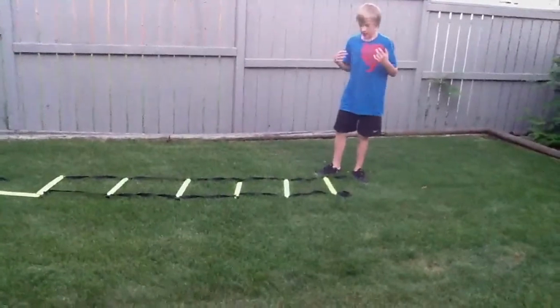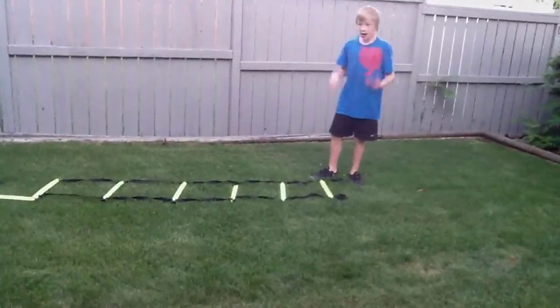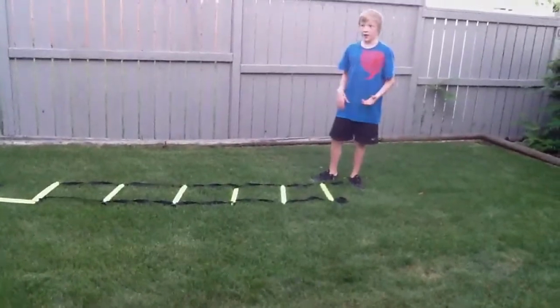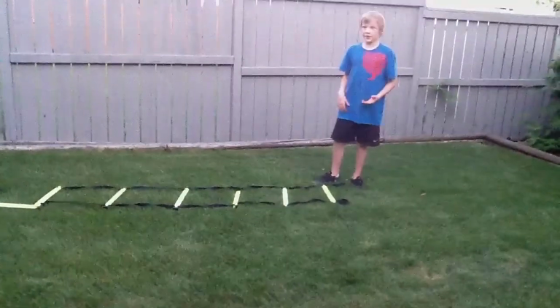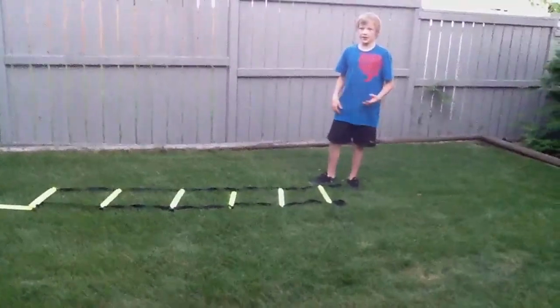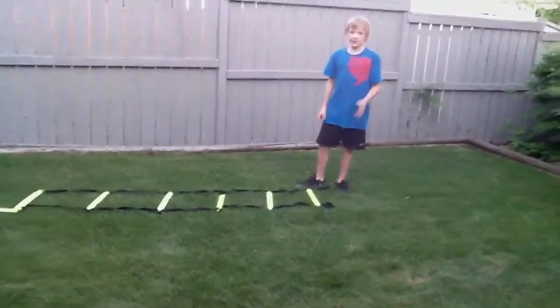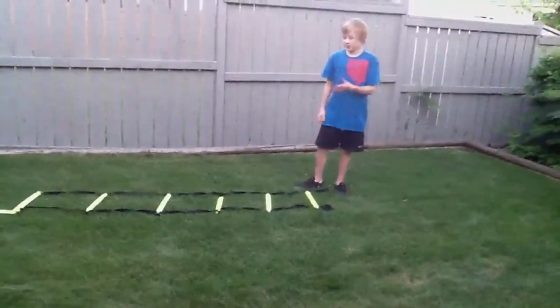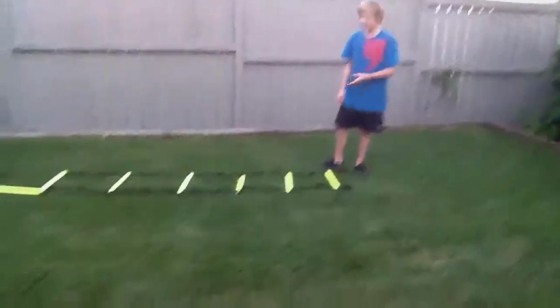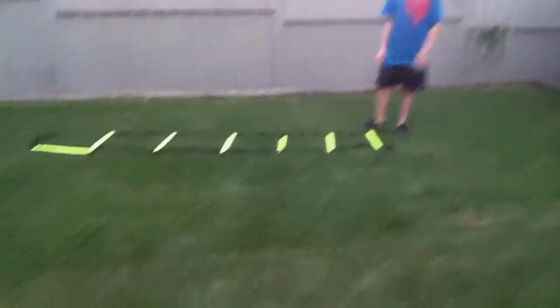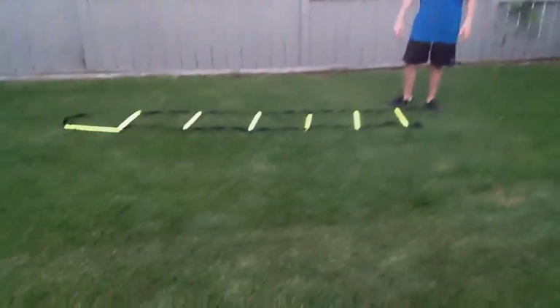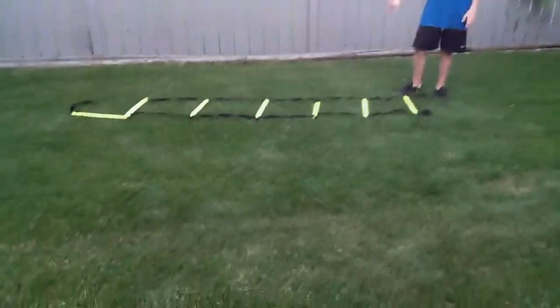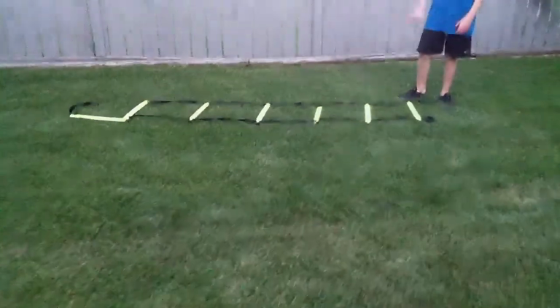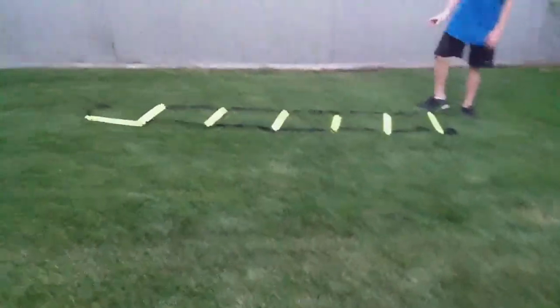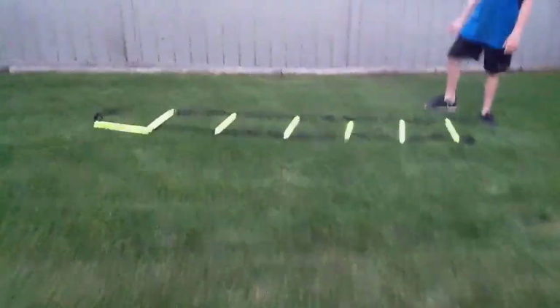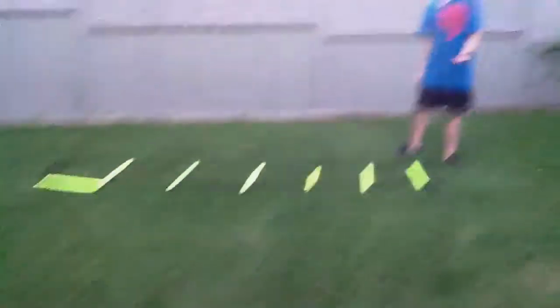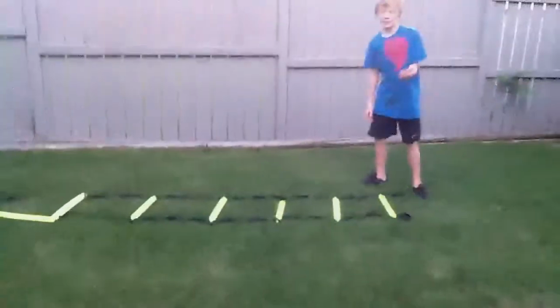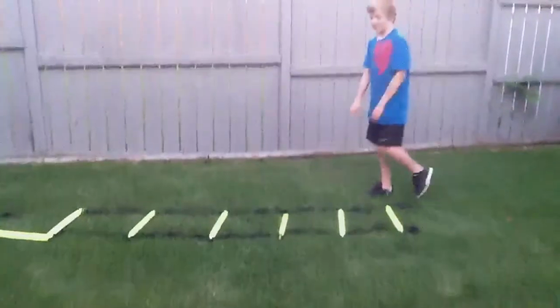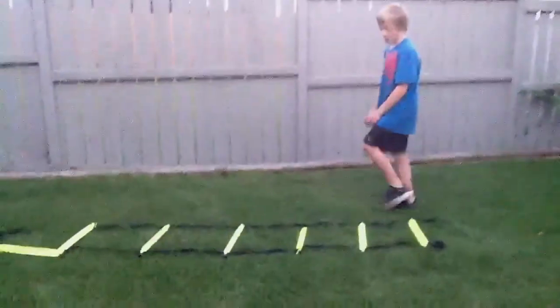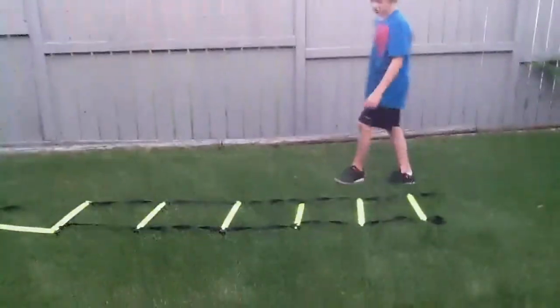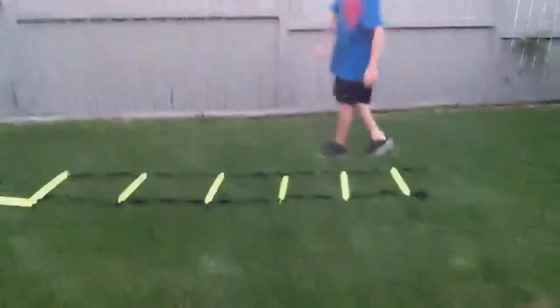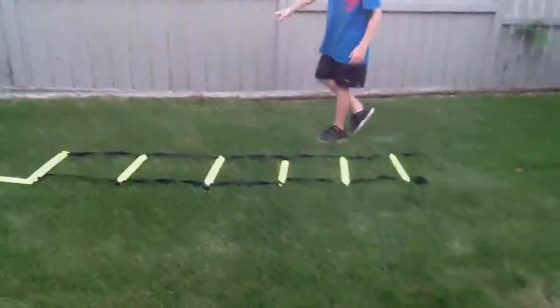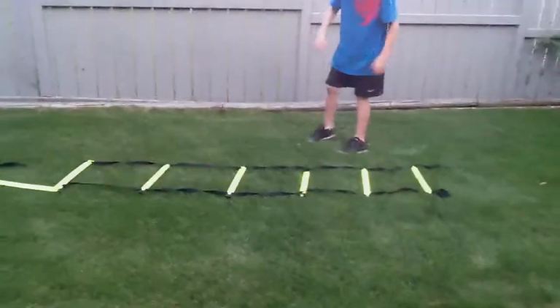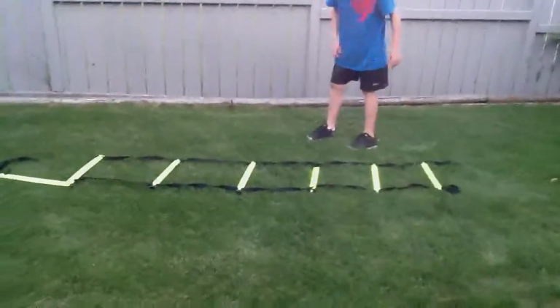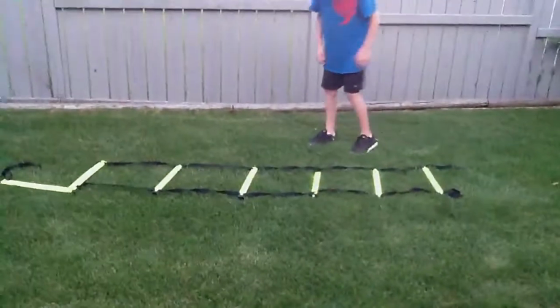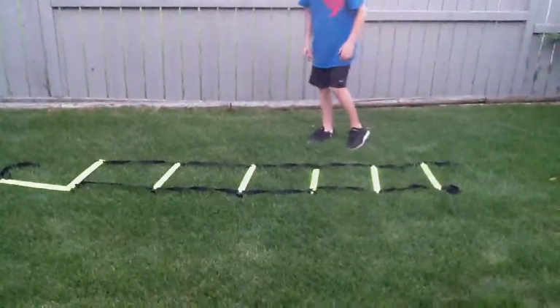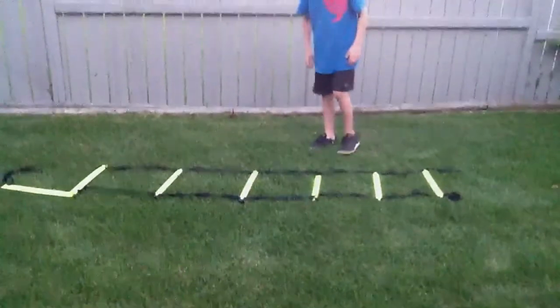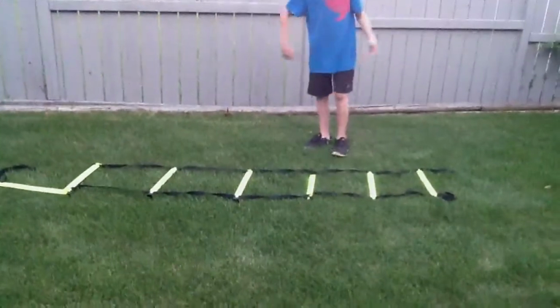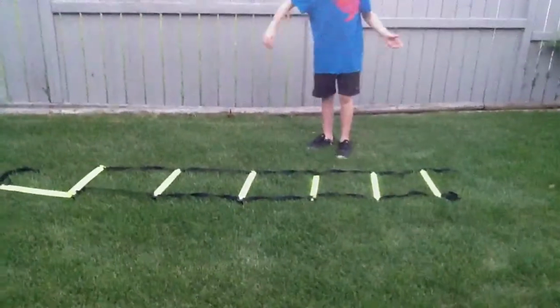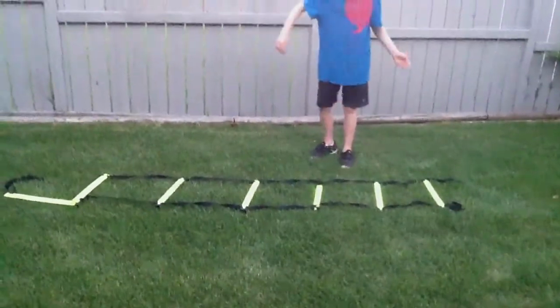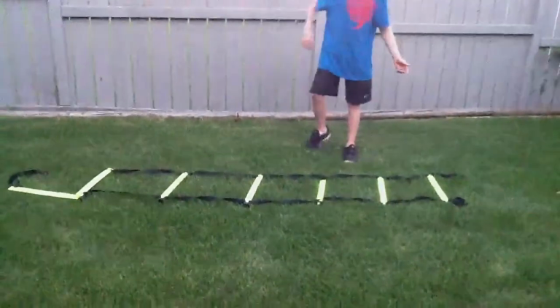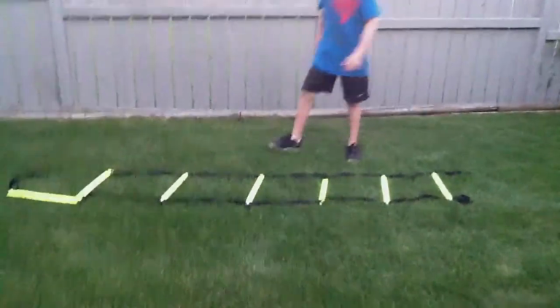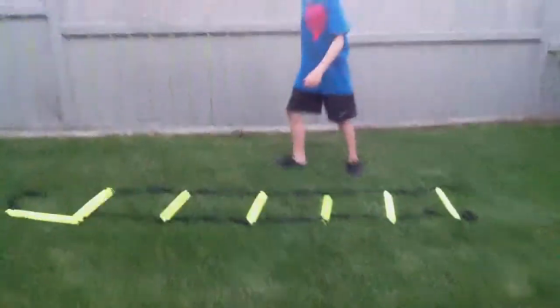How I train is I usually do the ladder. I do some more in different parts, but yeah, I usually do the ladder here.